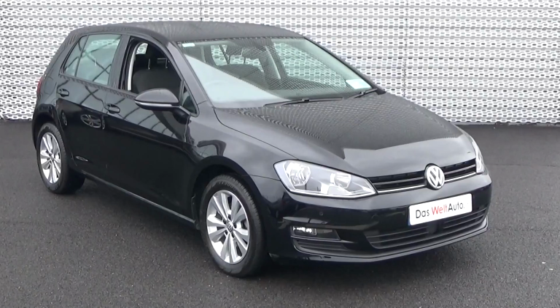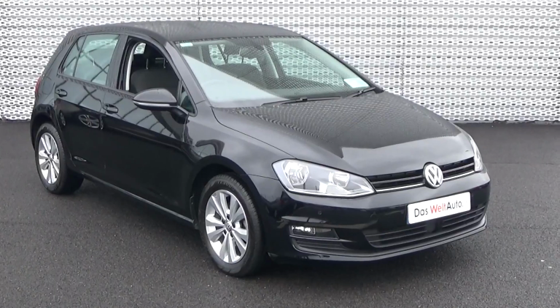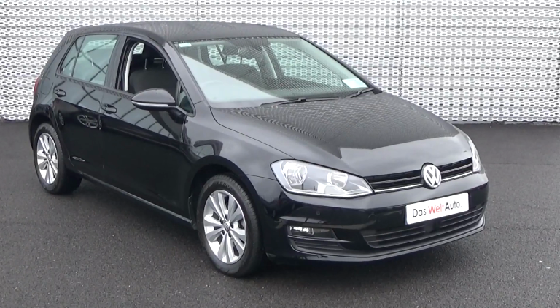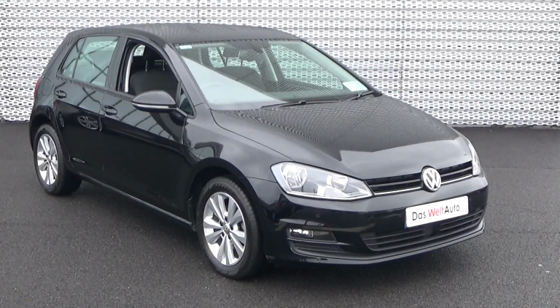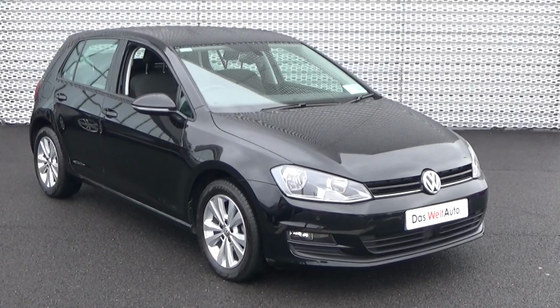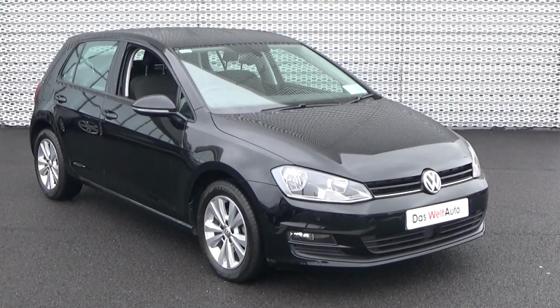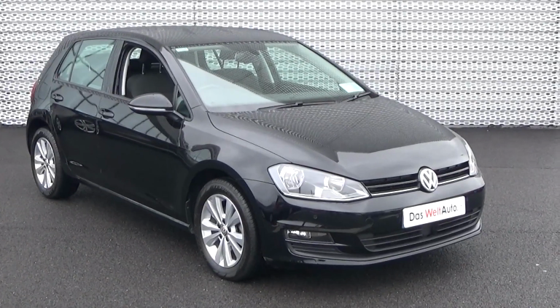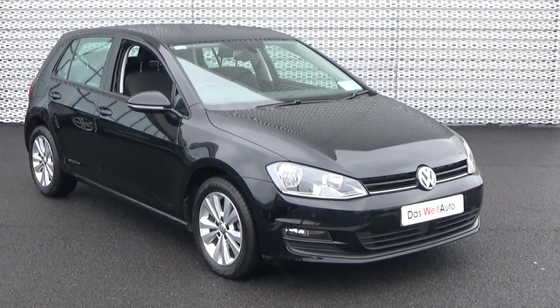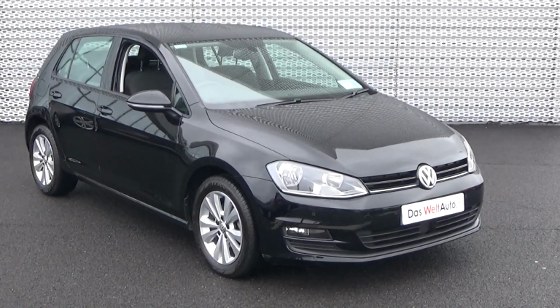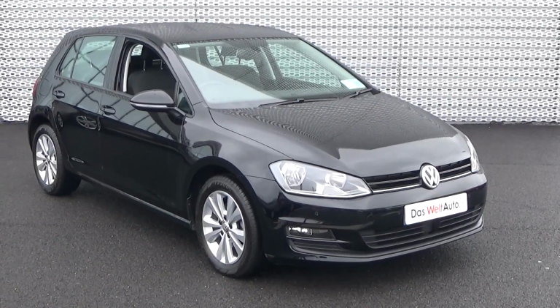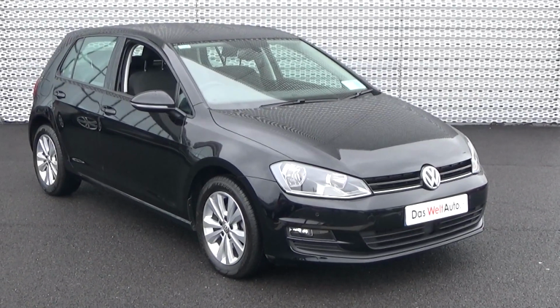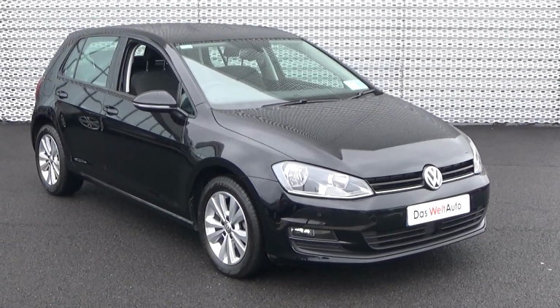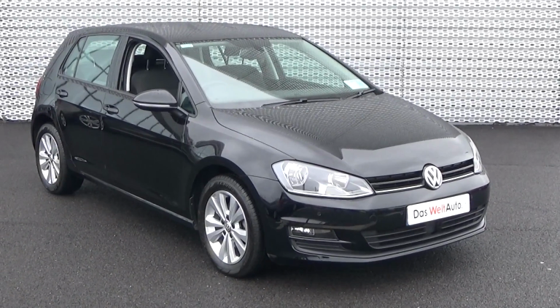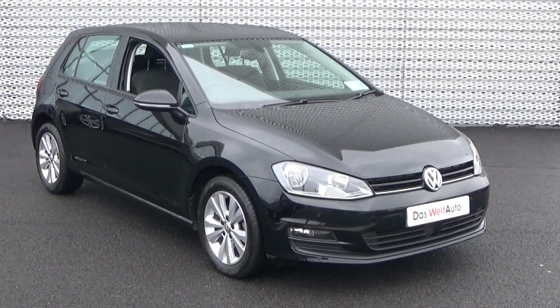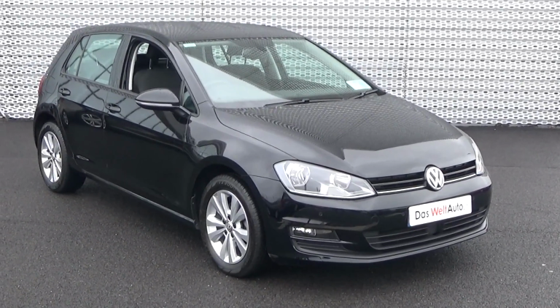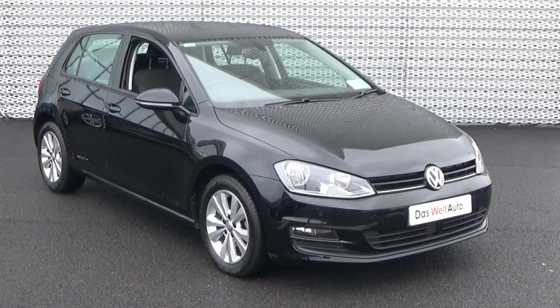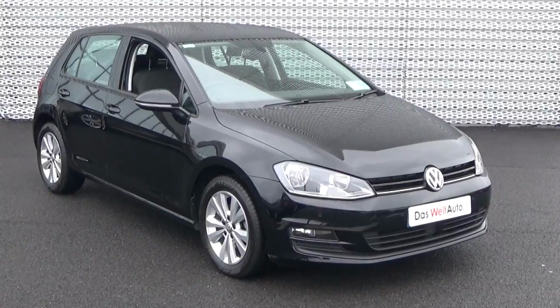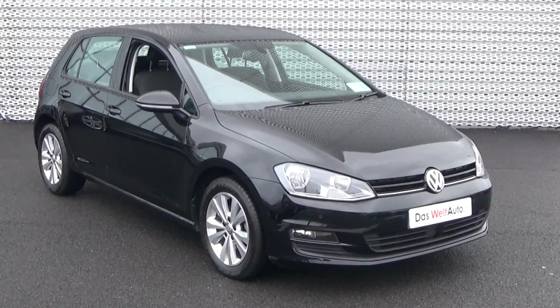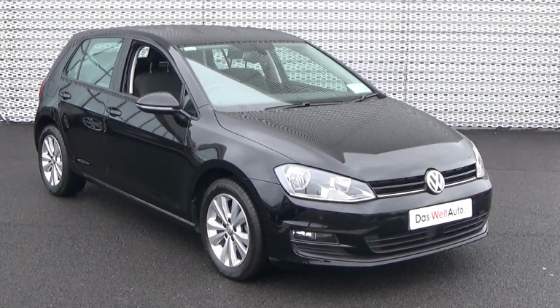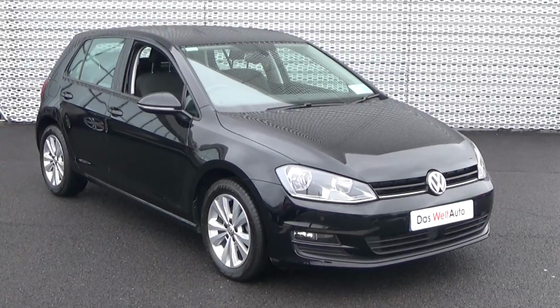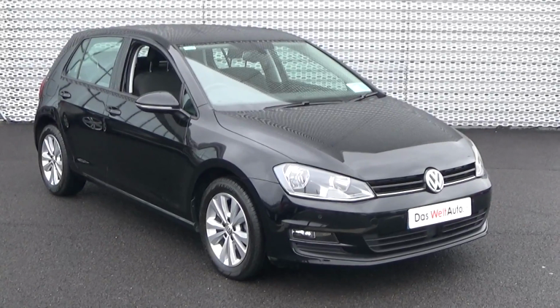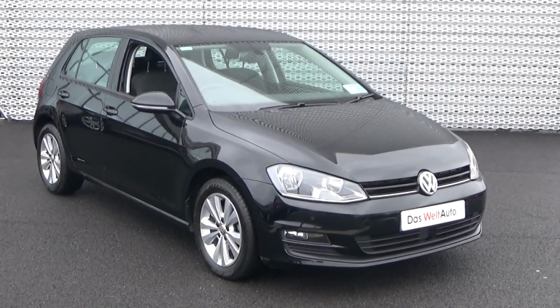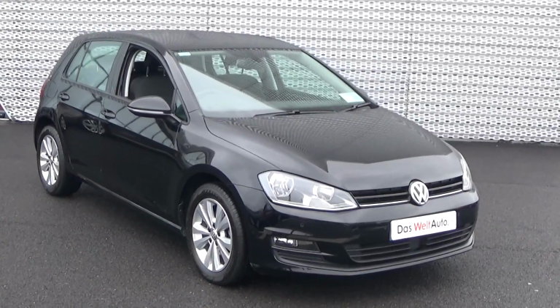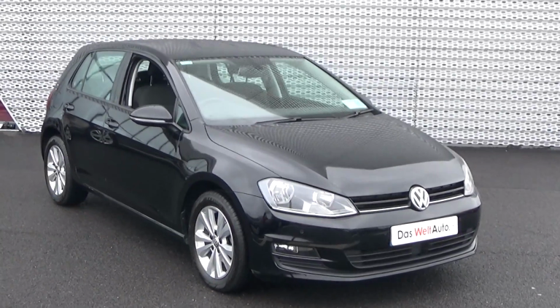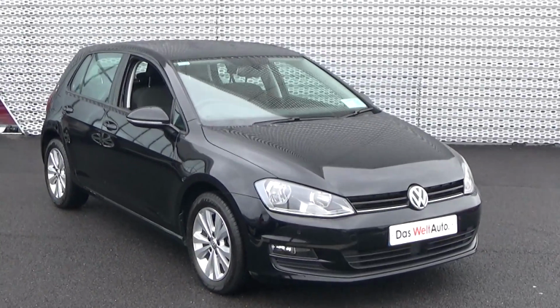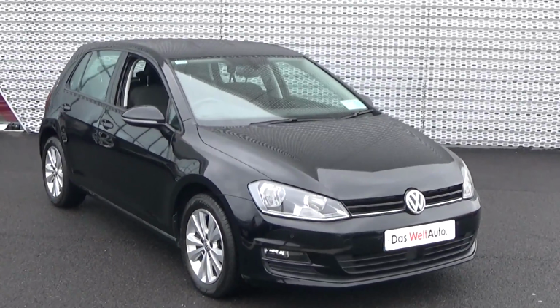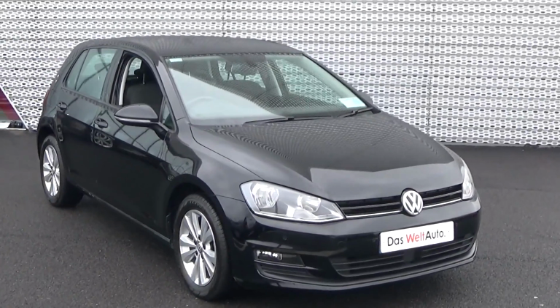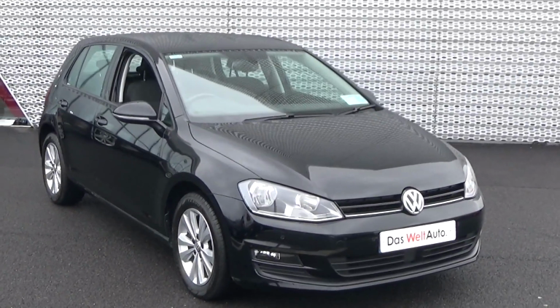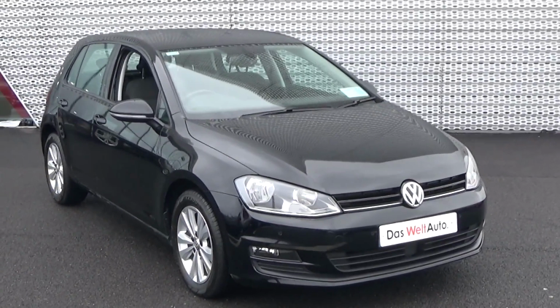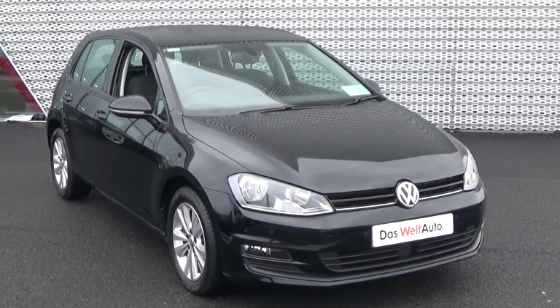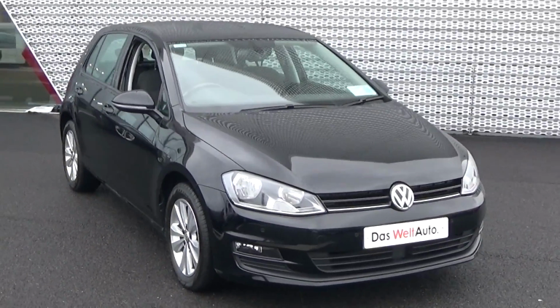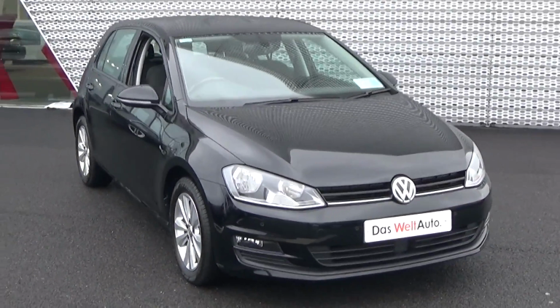Hello and welcome to Connelly's Volkswagen Sligo online sales channel. Thank you for taking the time today to view this stunning 2015 Volkswagen Golf 1.6 TDI 110 brake horsepower.